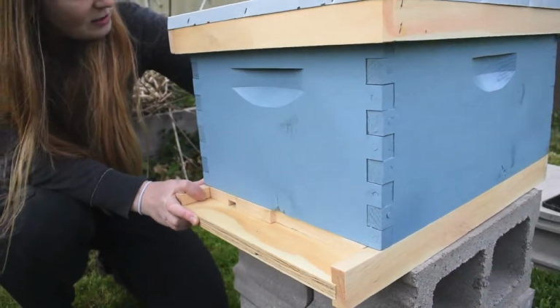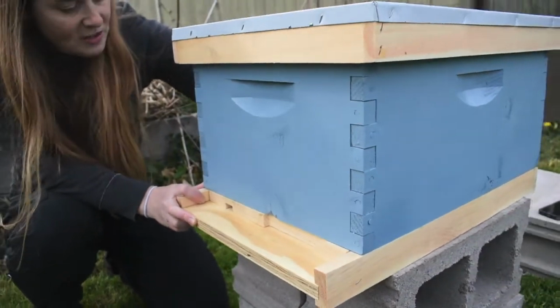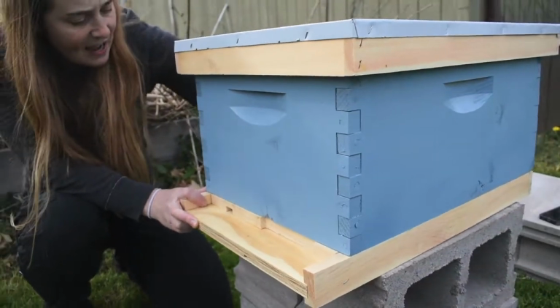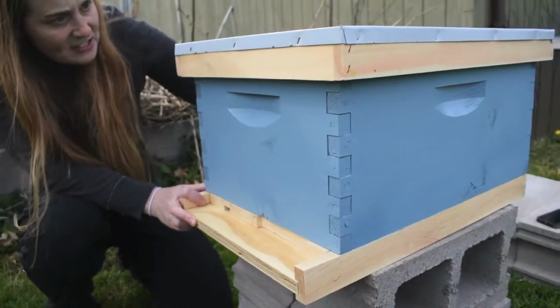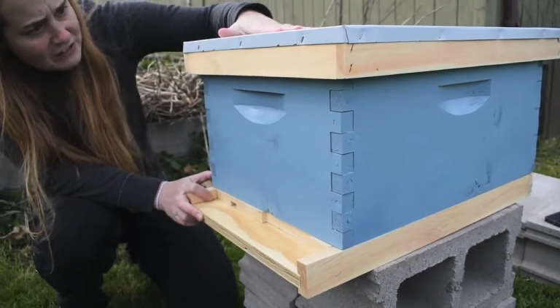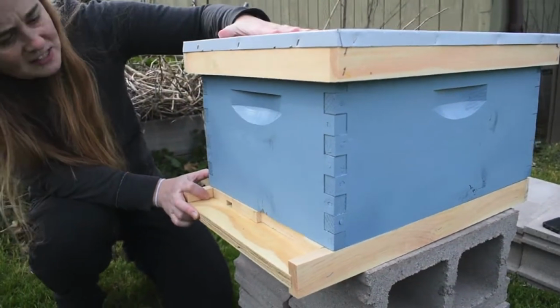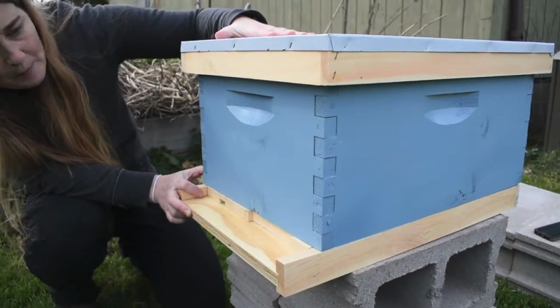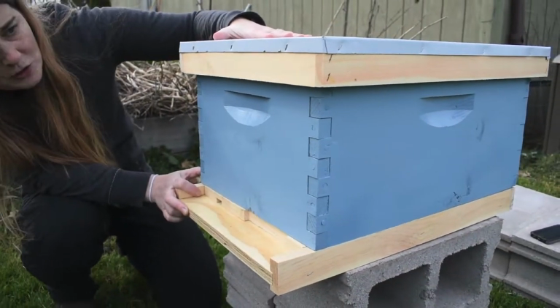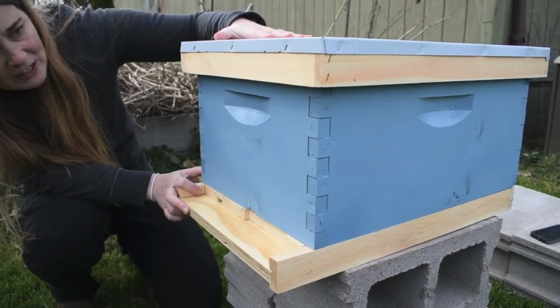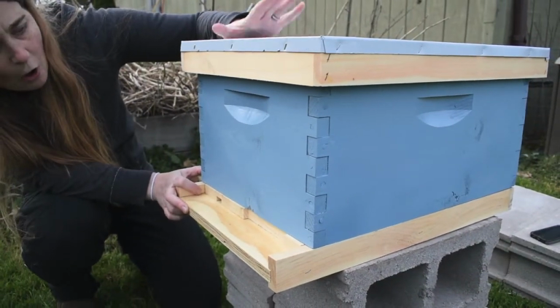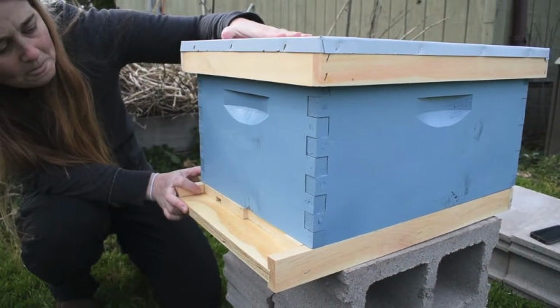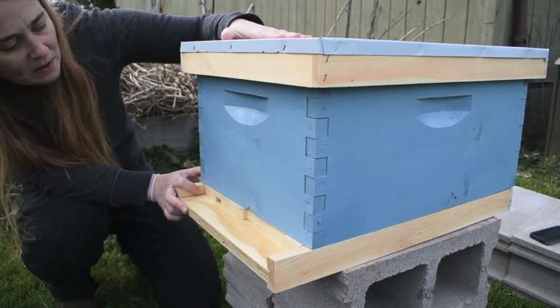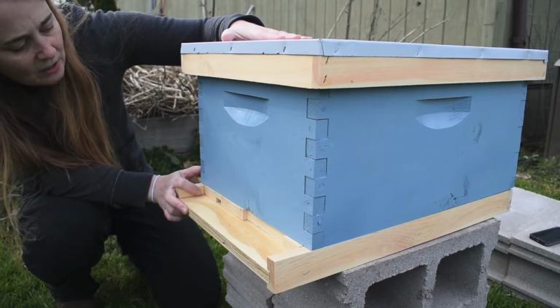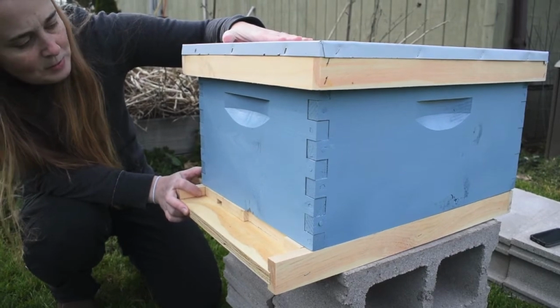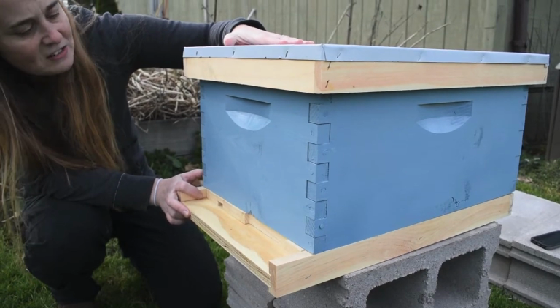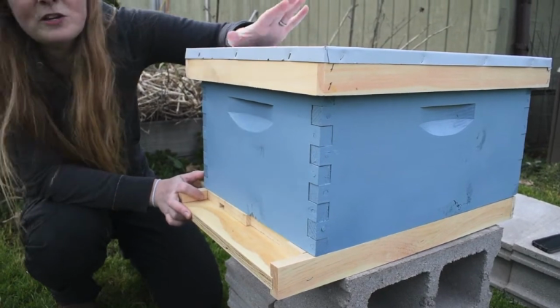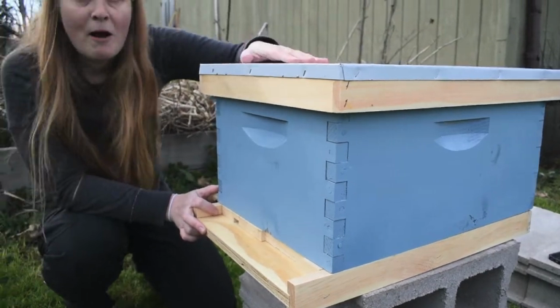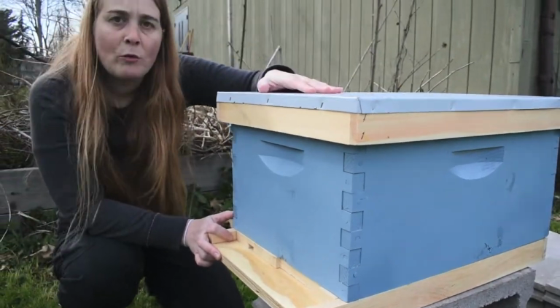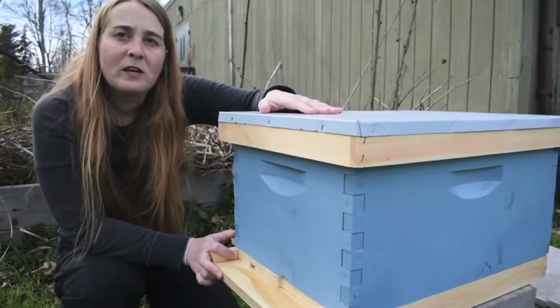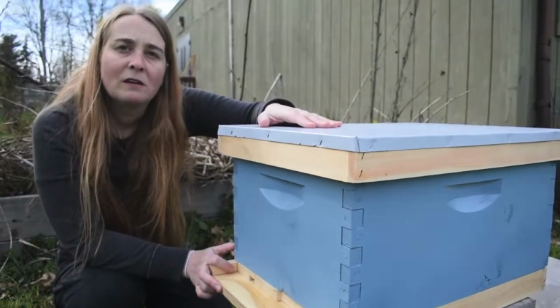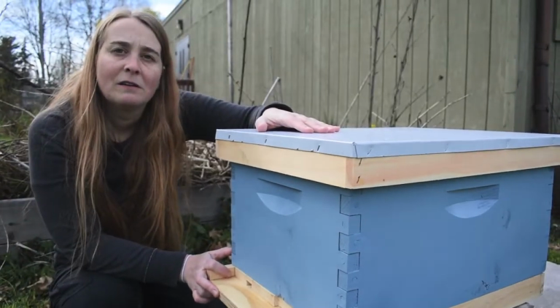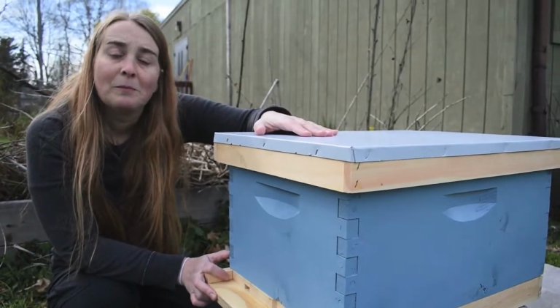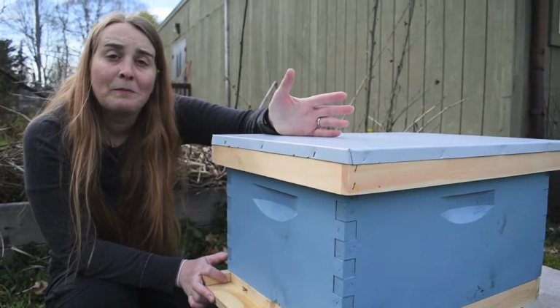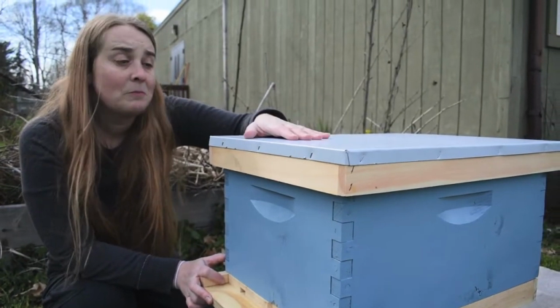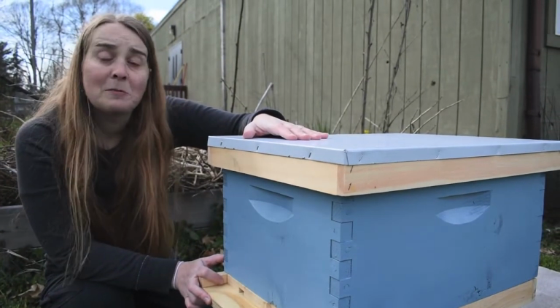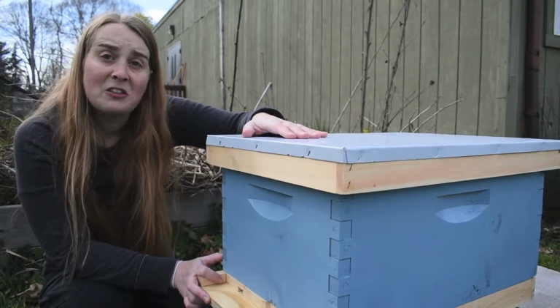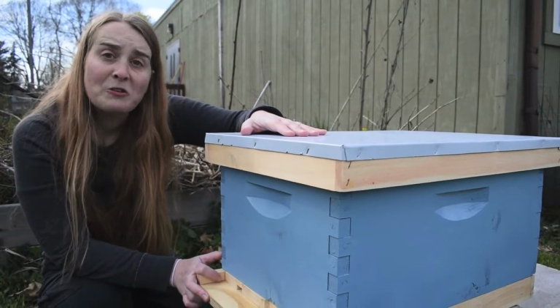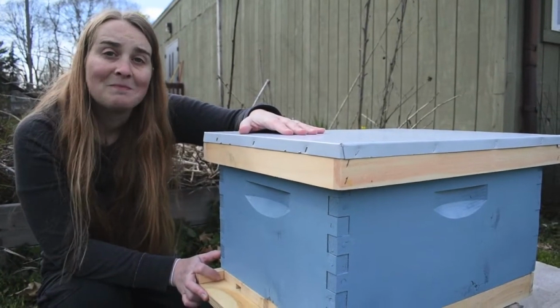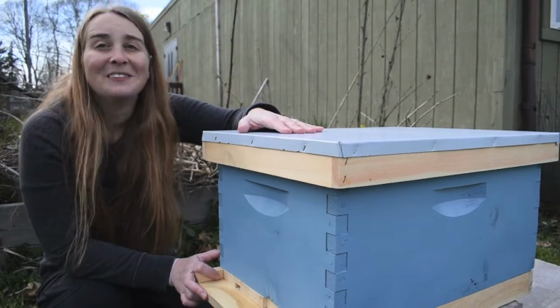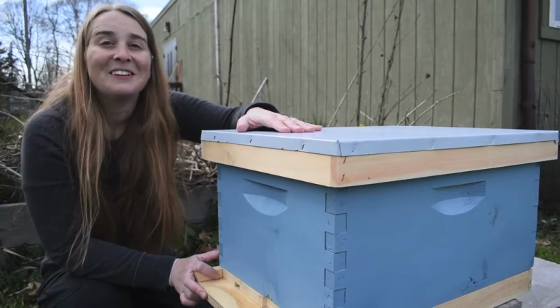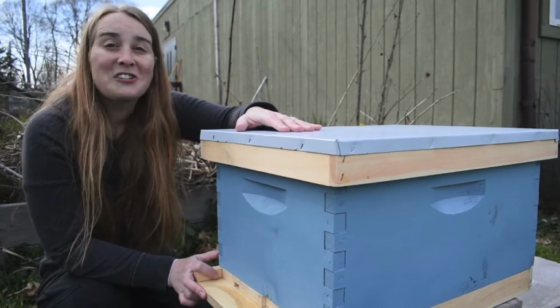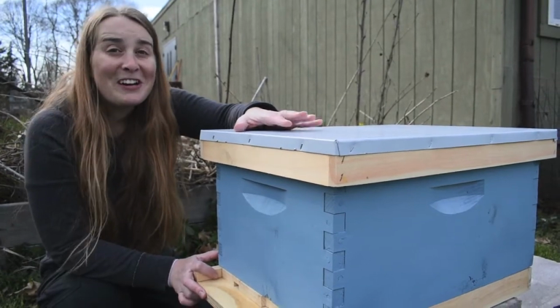This hive is all set up. This one's ready to go and we'll be seeing this one tomorrow when we put the bees in their house. Talk to you later.